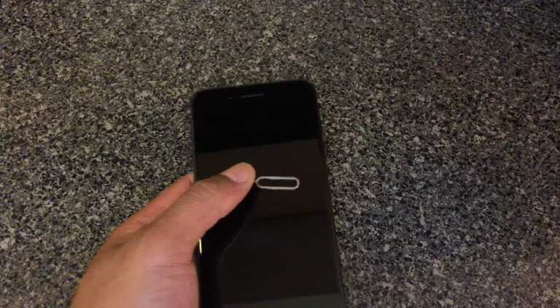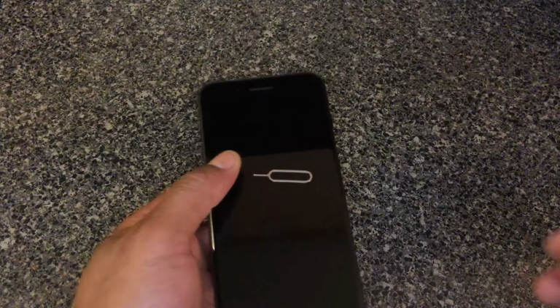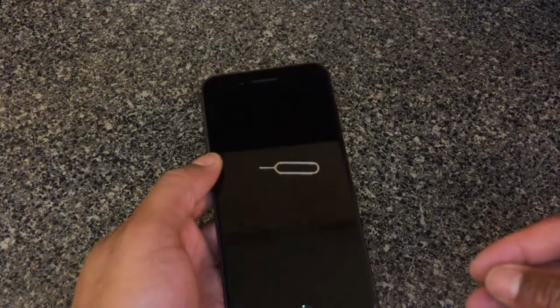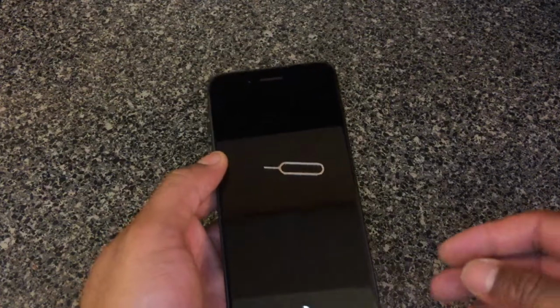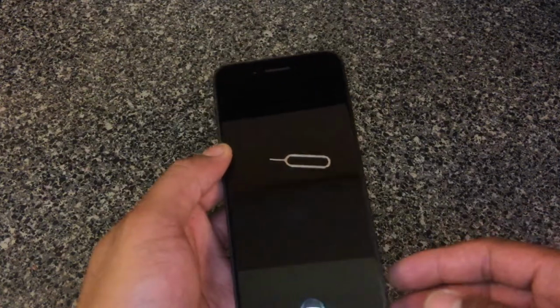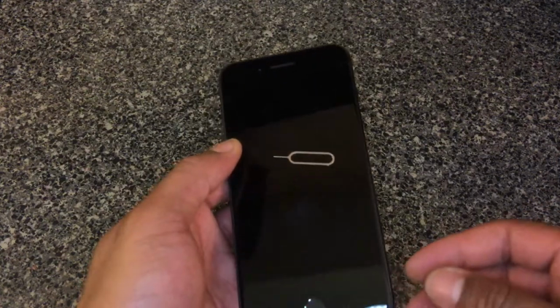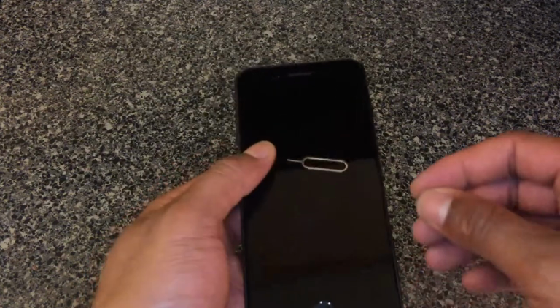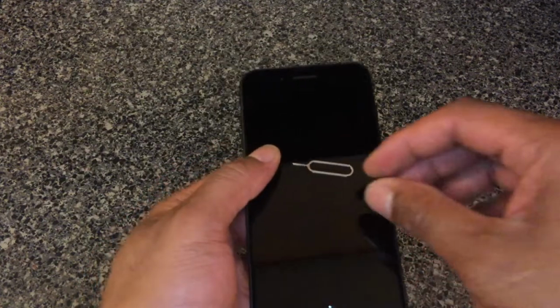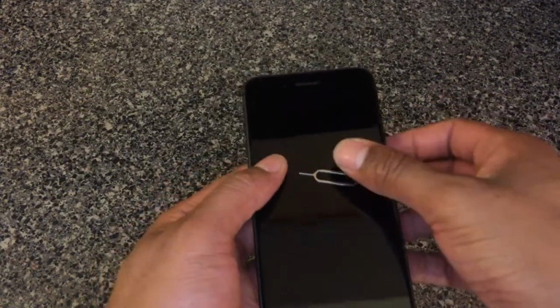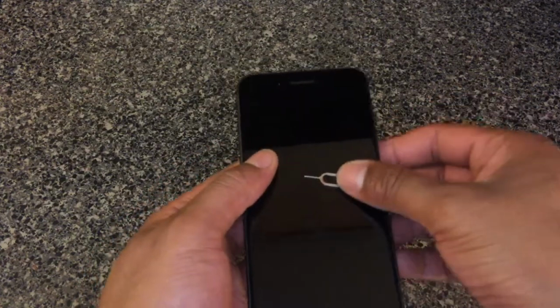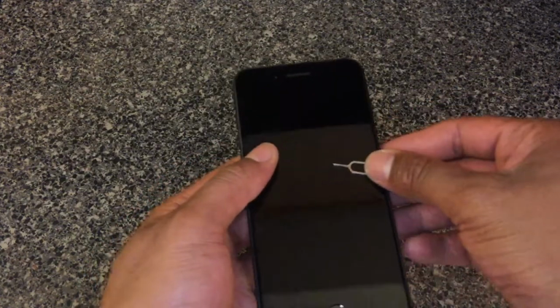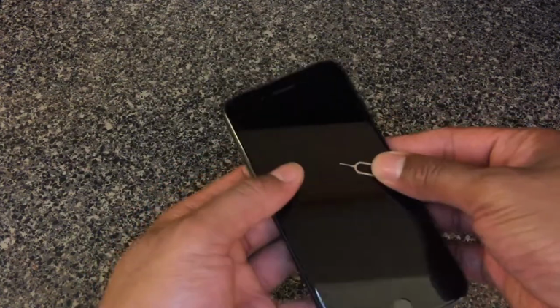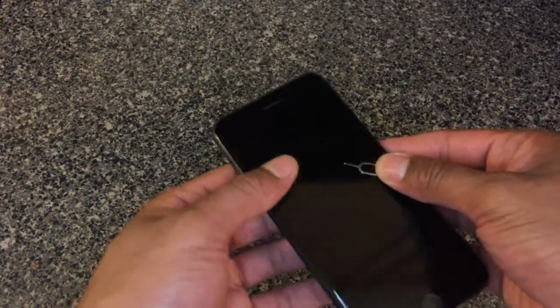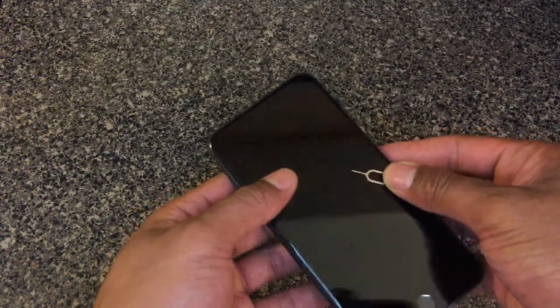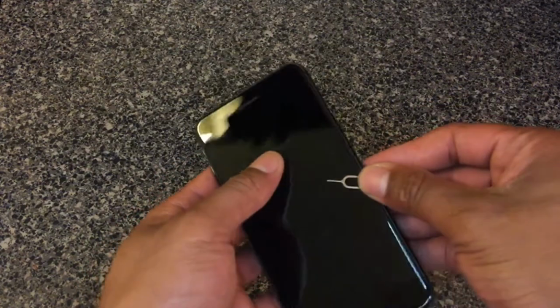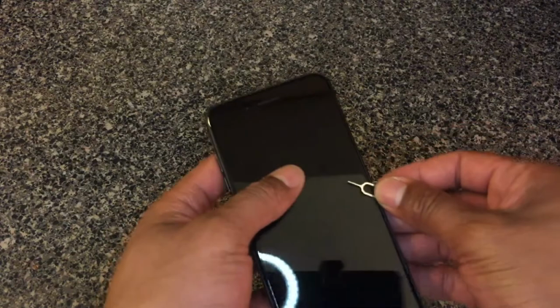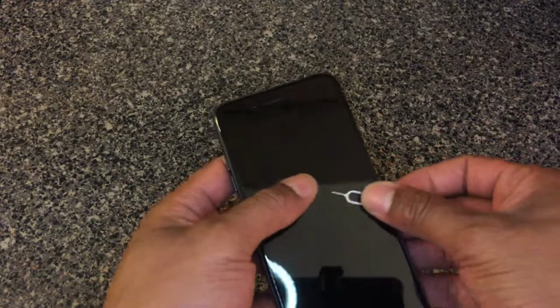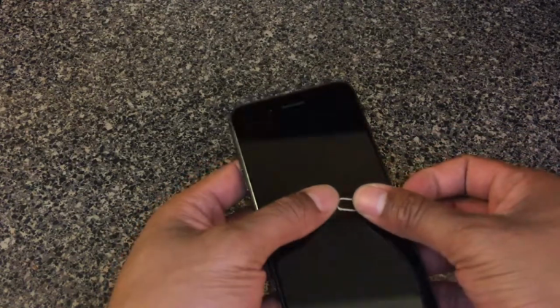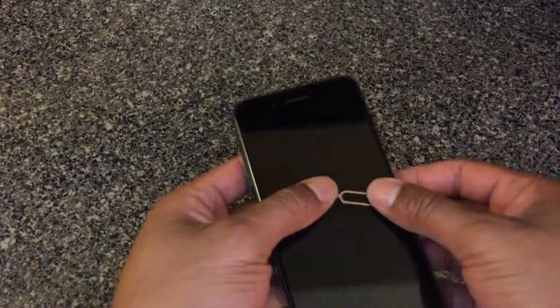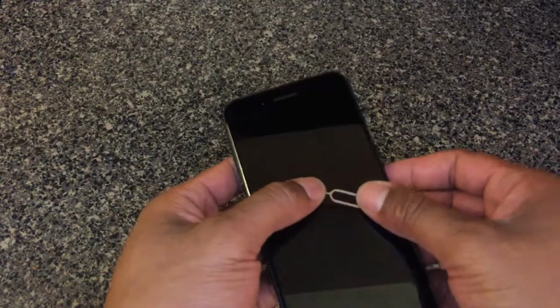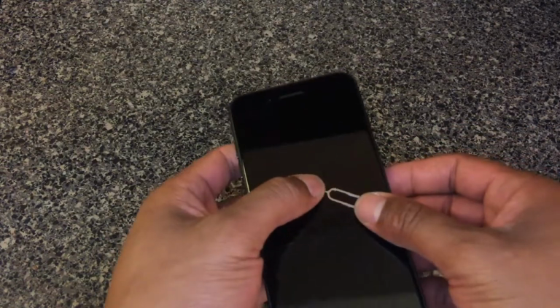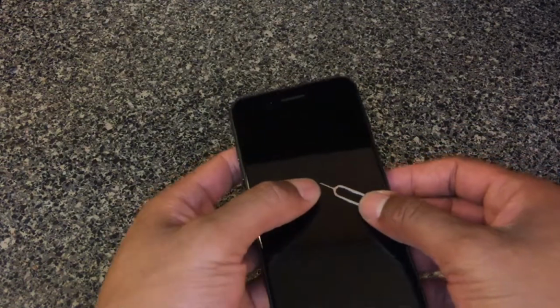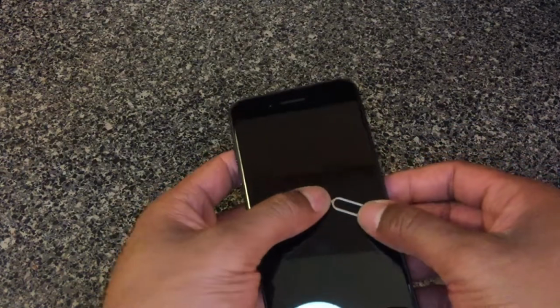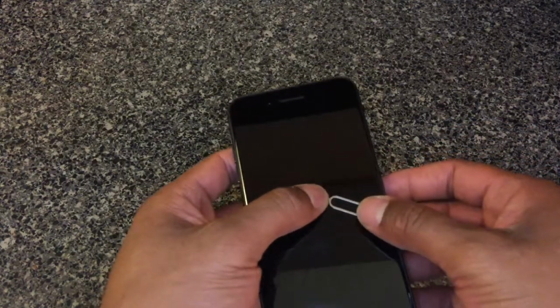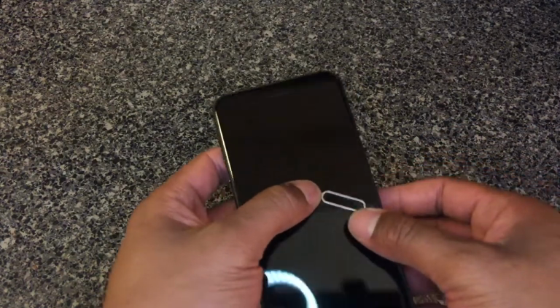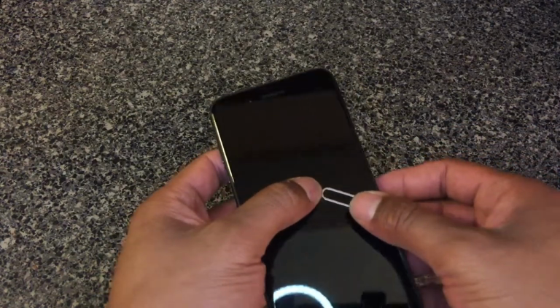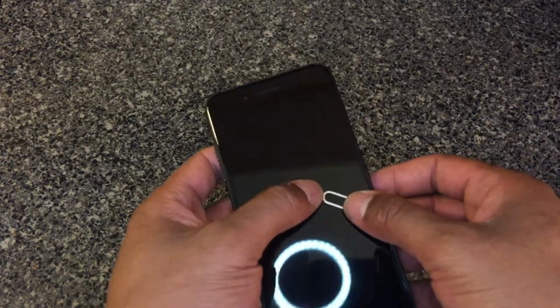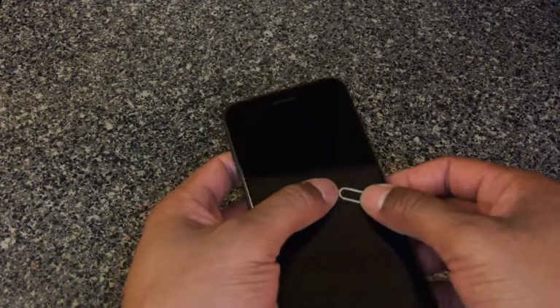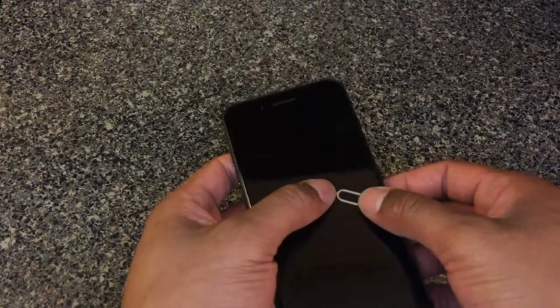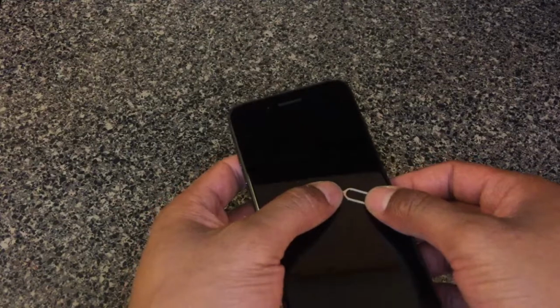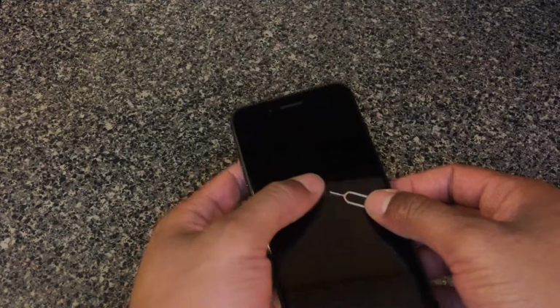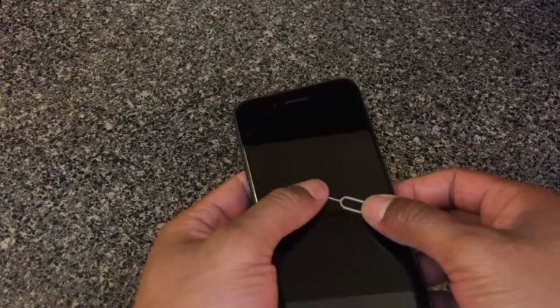All right, this is the new iPhone right here. I am going to show you how to remove or insert a SIM card.